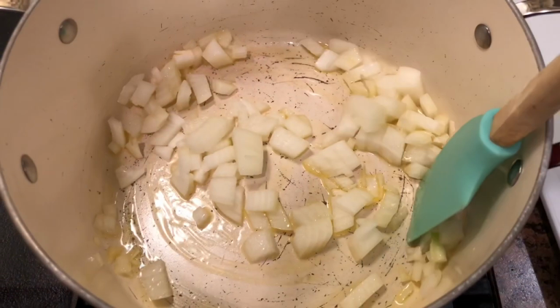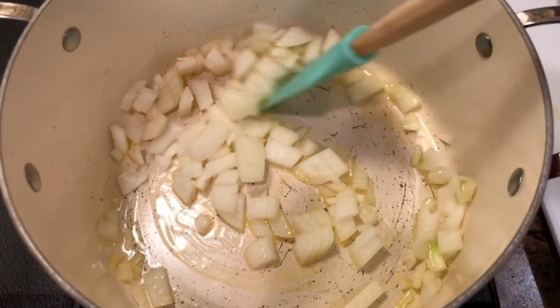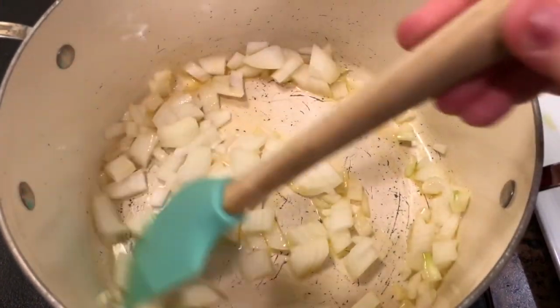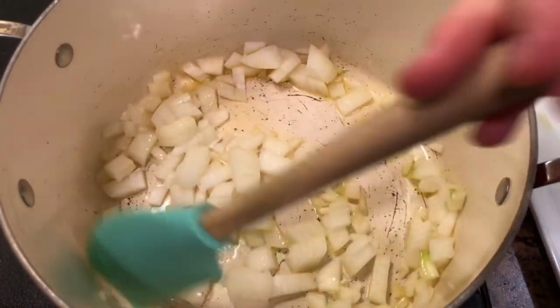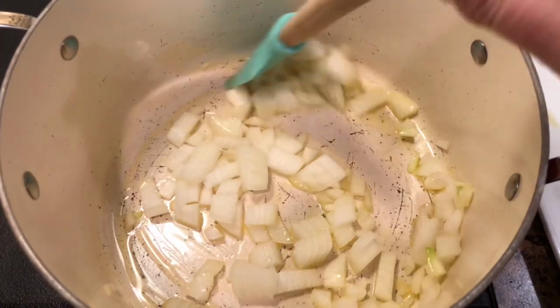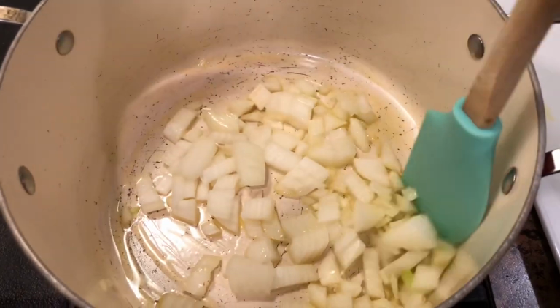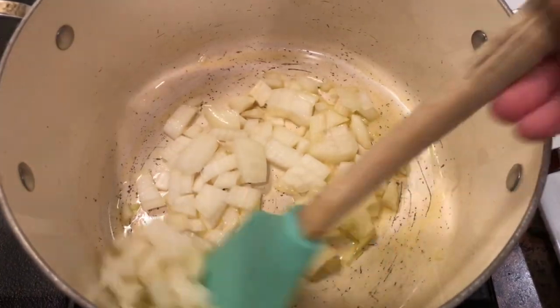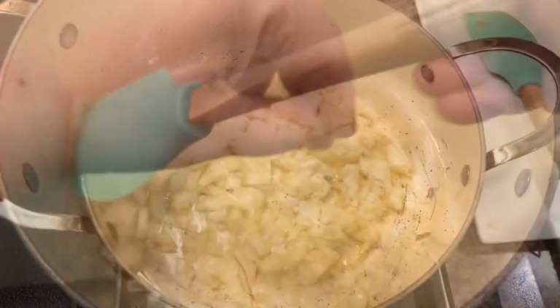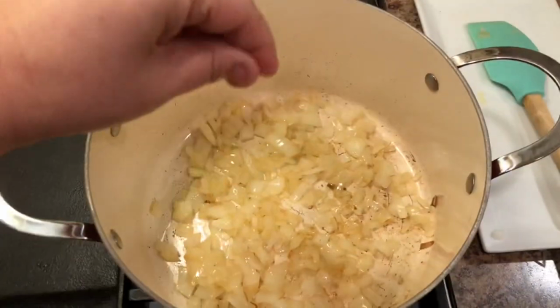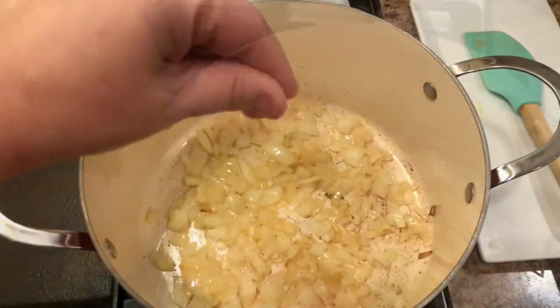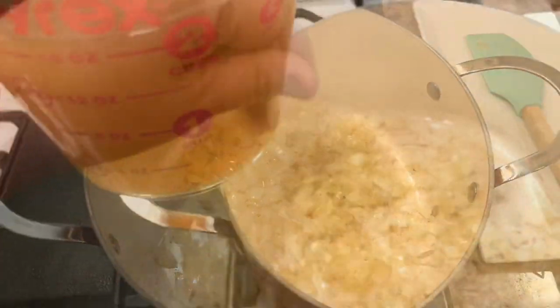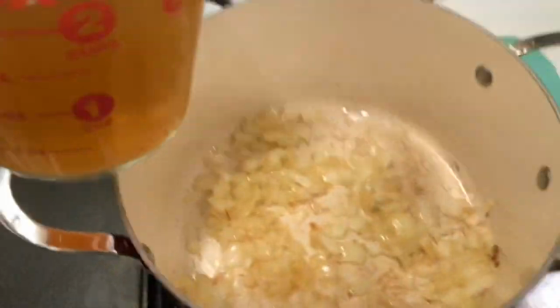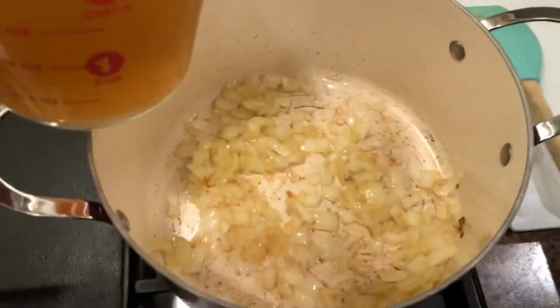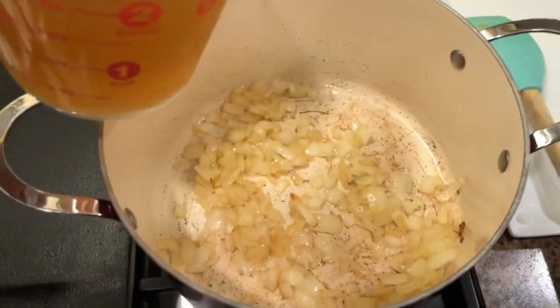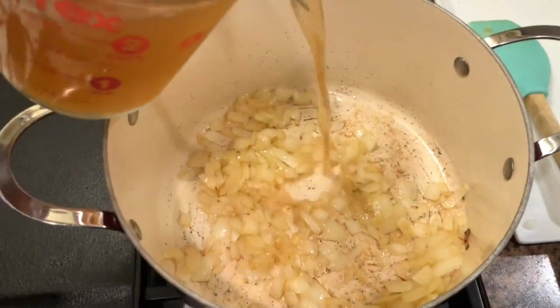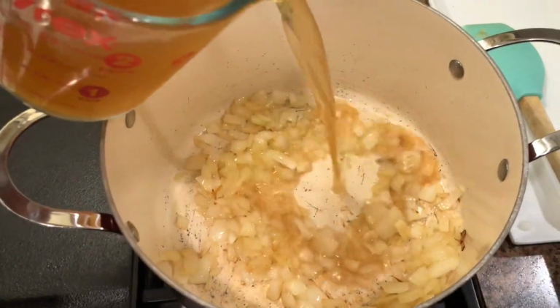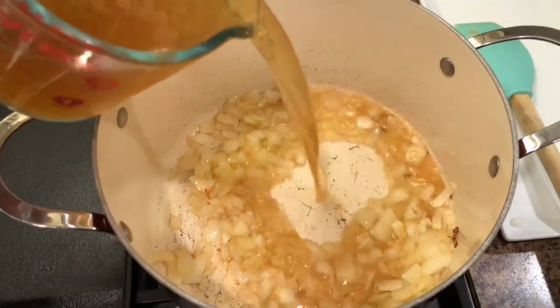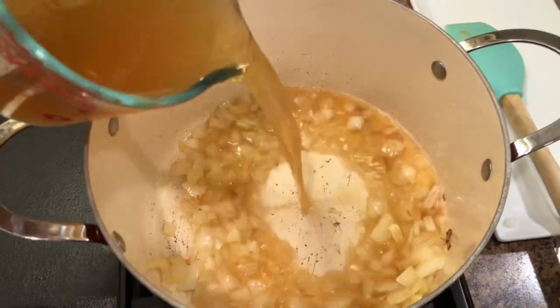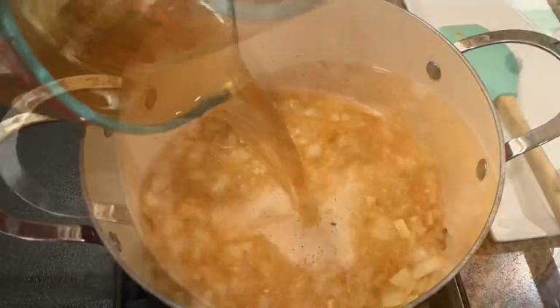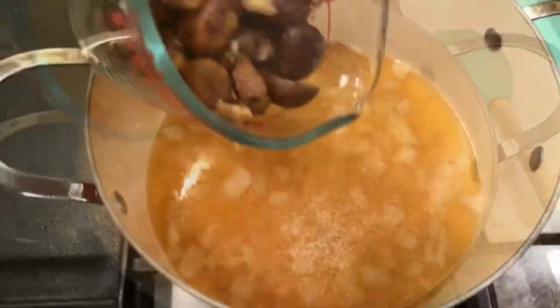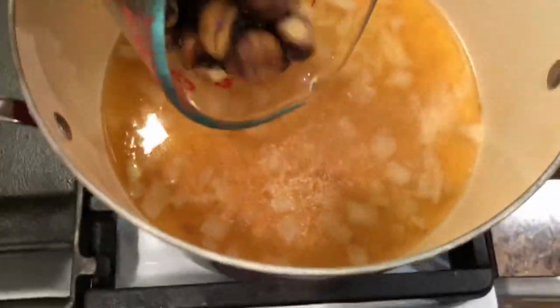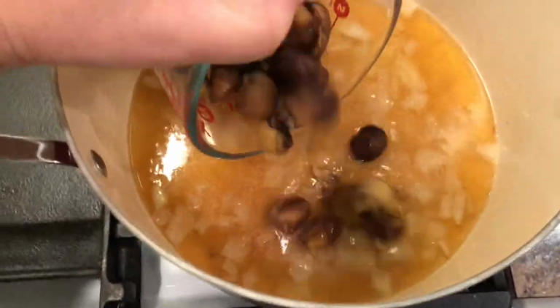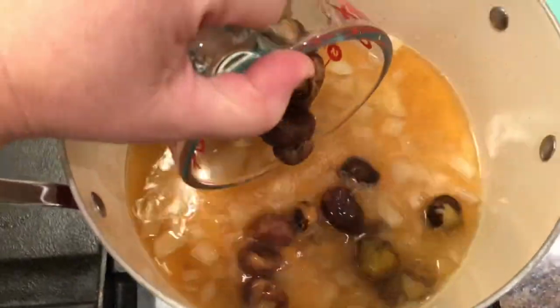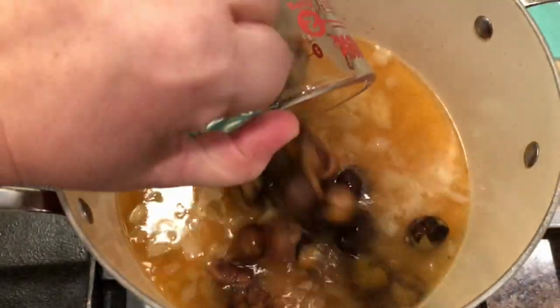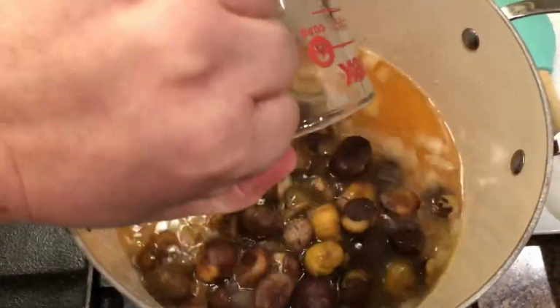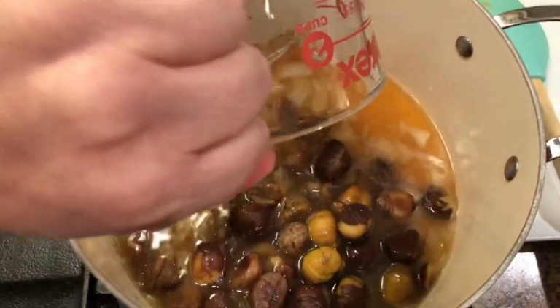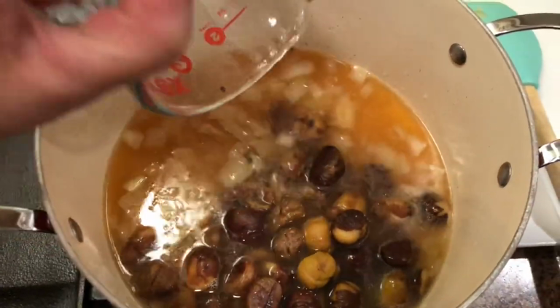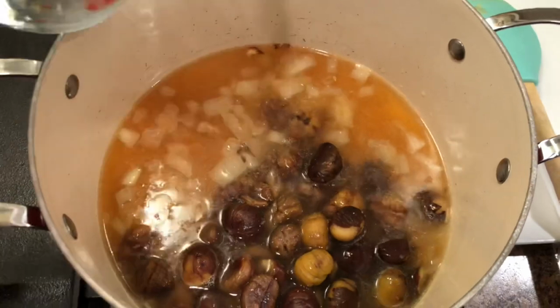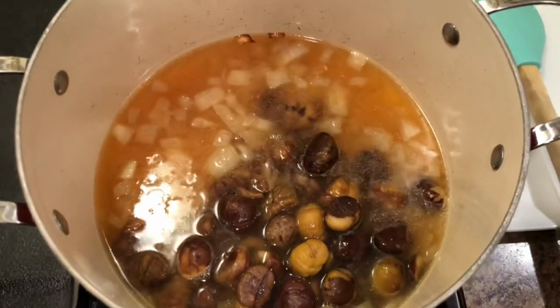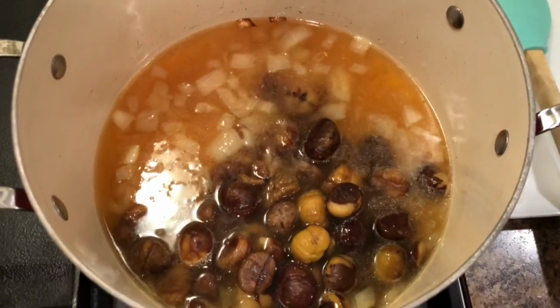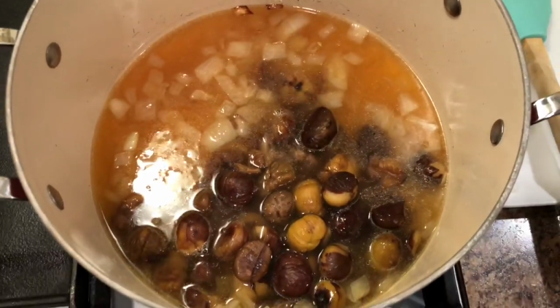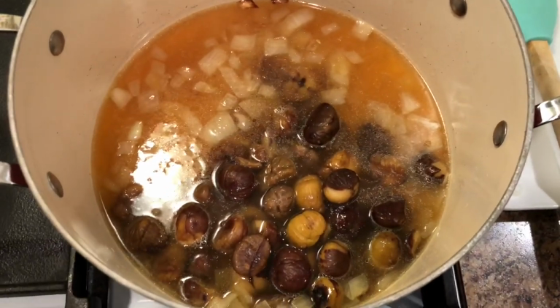Next, take the onion and sauté it in olive oil for about four minutes. Add salt and pepper to taste. Then add the stock and the prepared chestnuts. Stir occasionally and allow it to simmer for about 30 minutes.